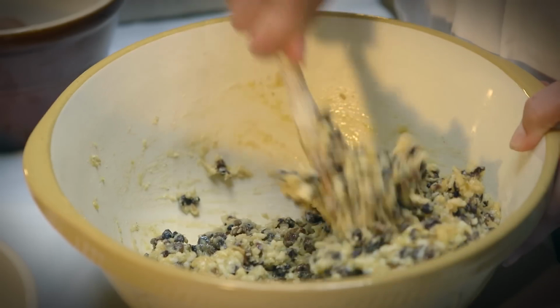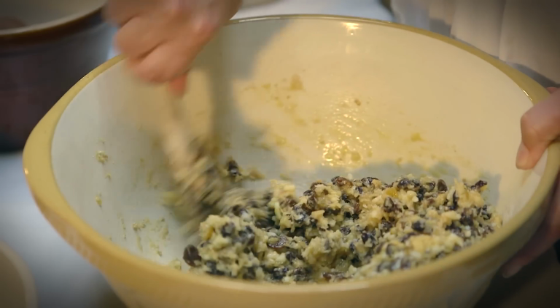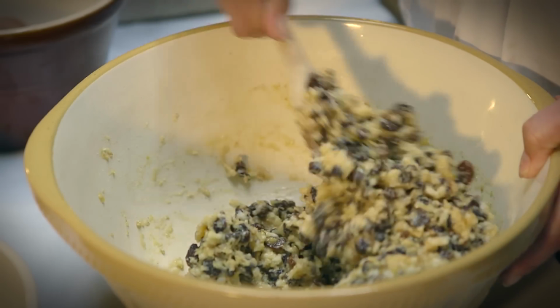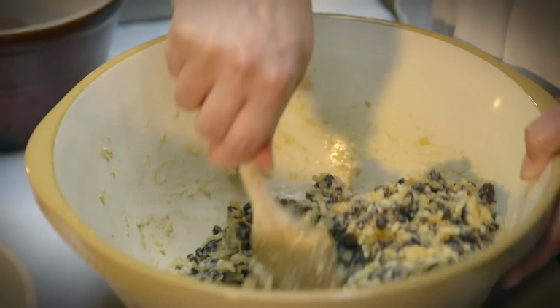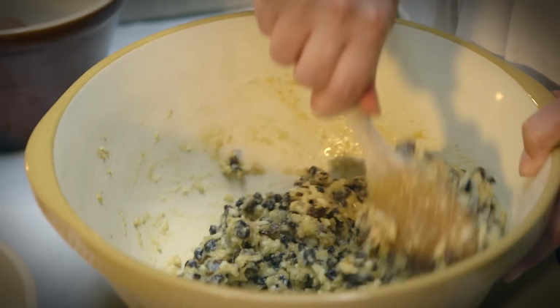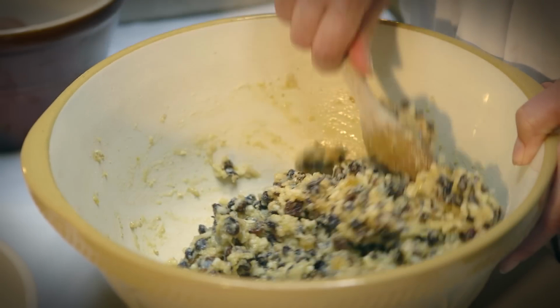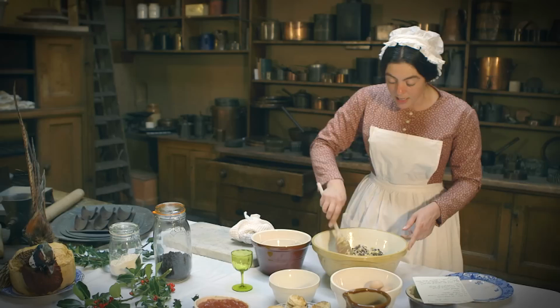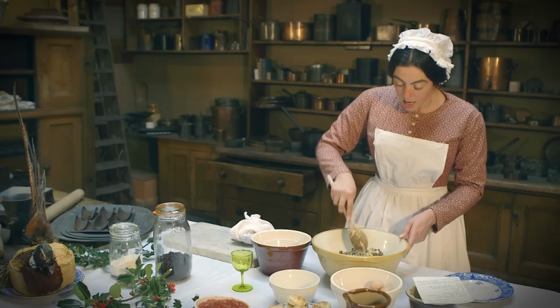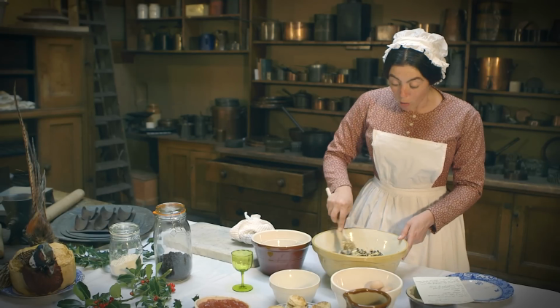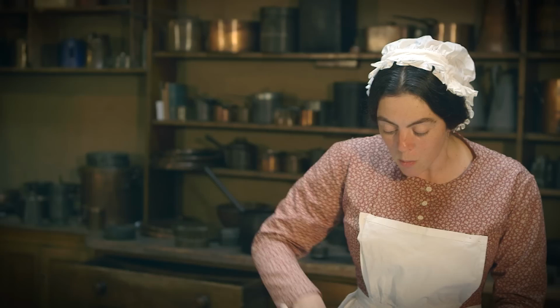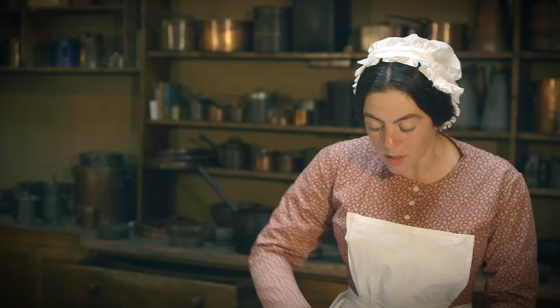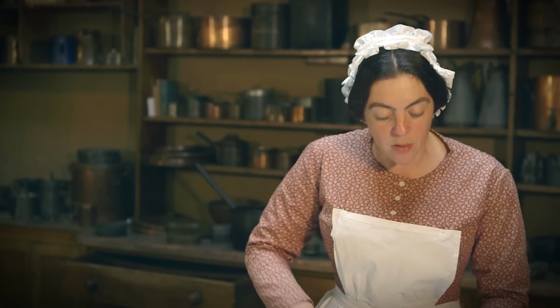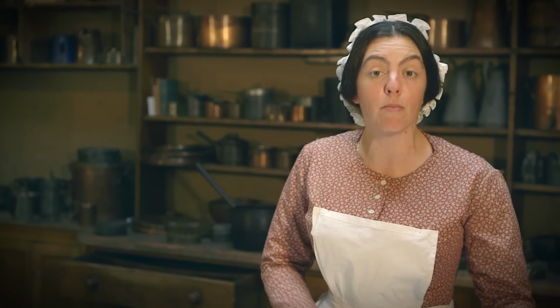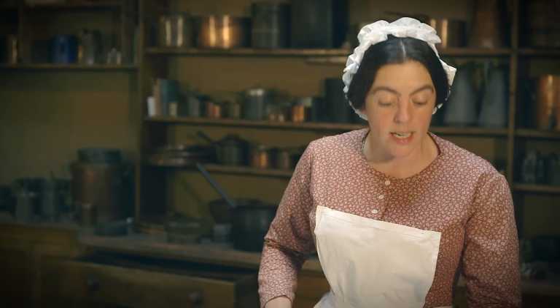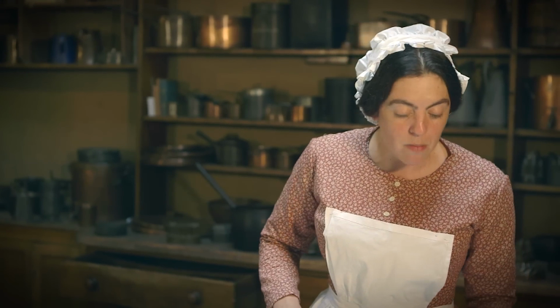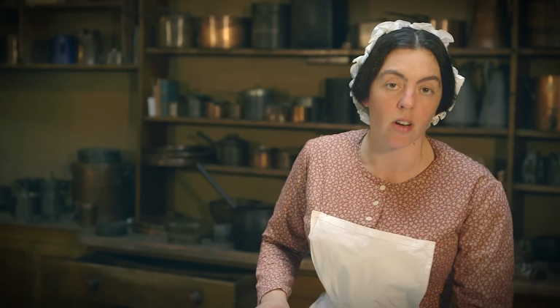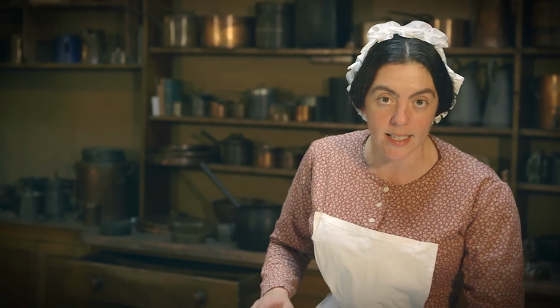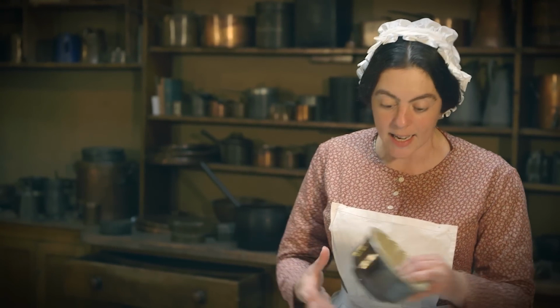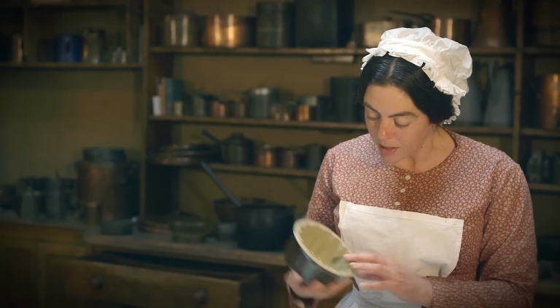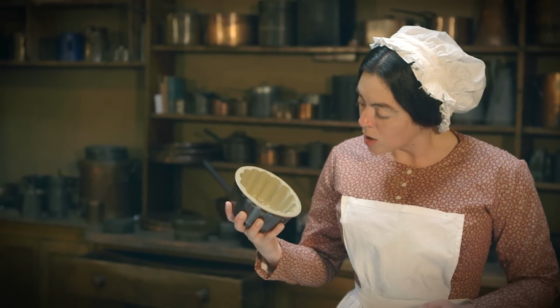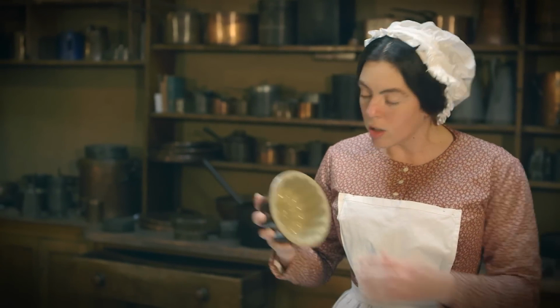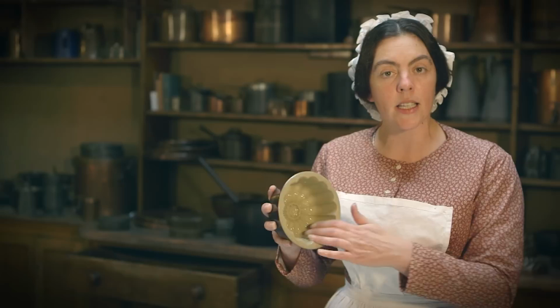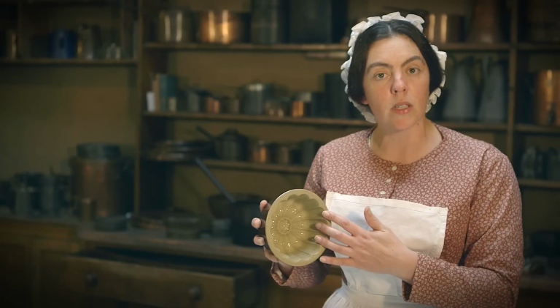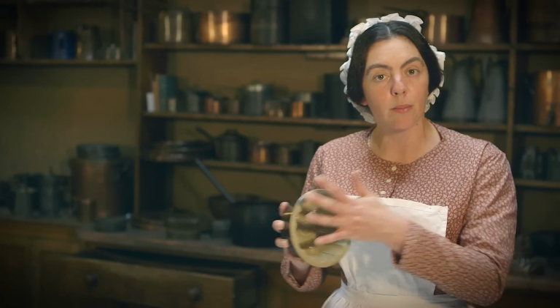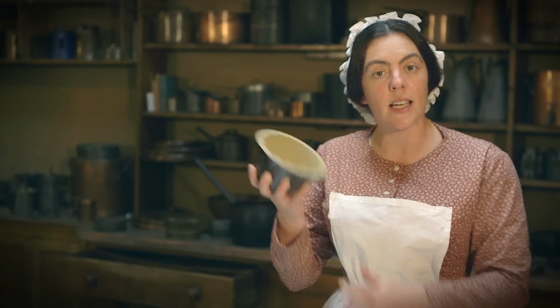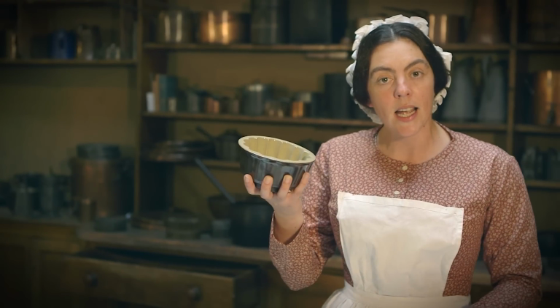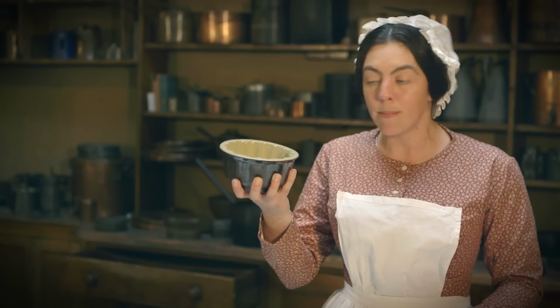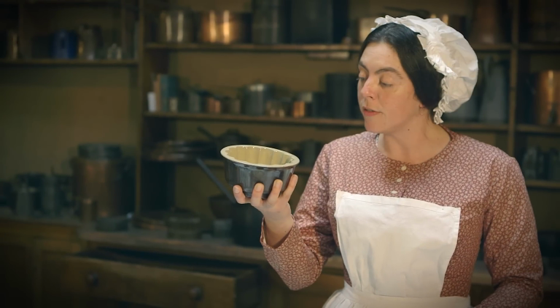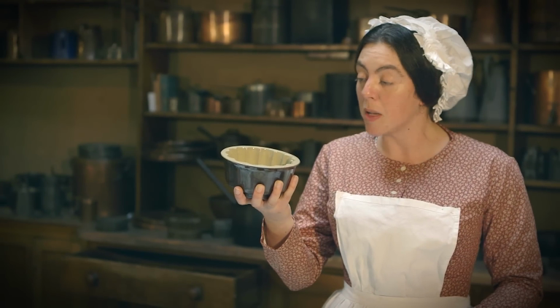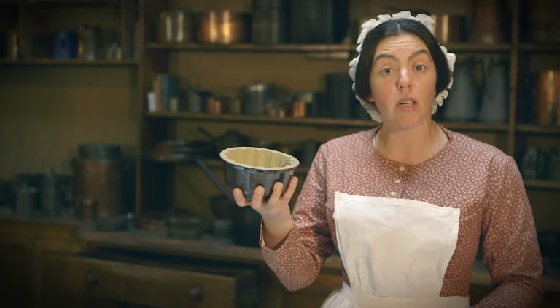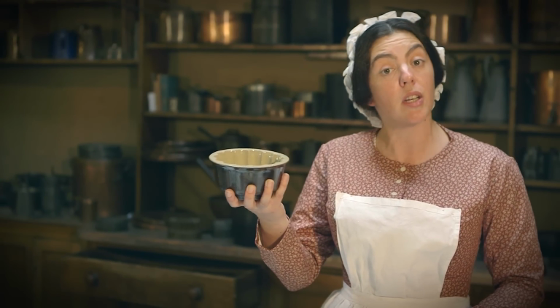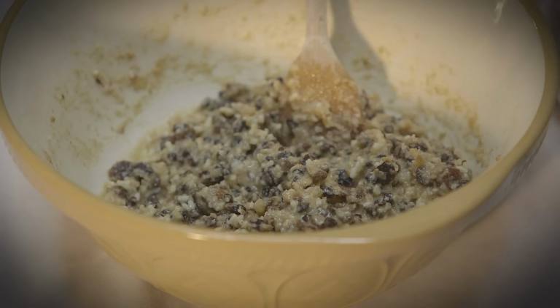Now when it comes to making your Christmas pudding, you can either put it in a cloth. What I'm going to do is to mould it, like we do most of our cakes in the kitchen. So I shall line this mould here, put it in and then boil it for about three, three and a half hours.